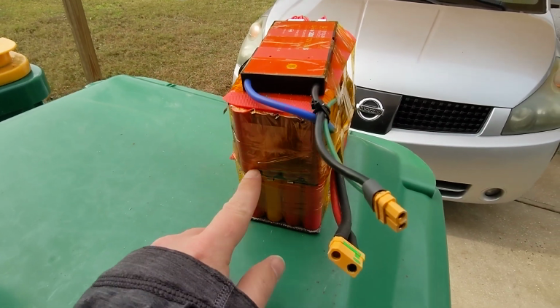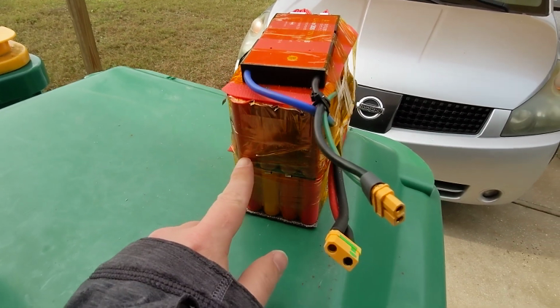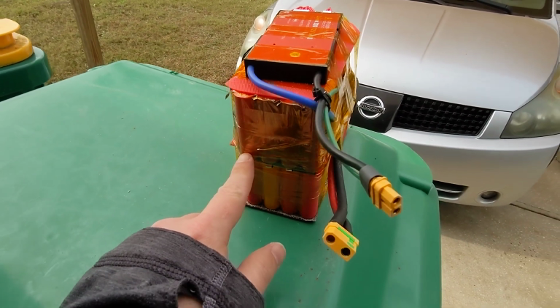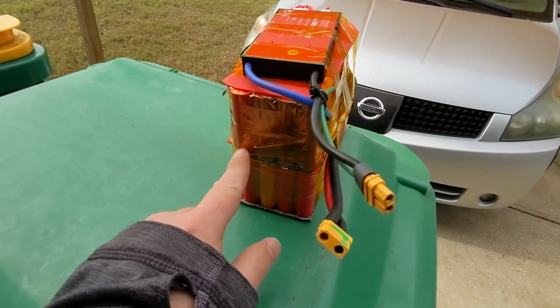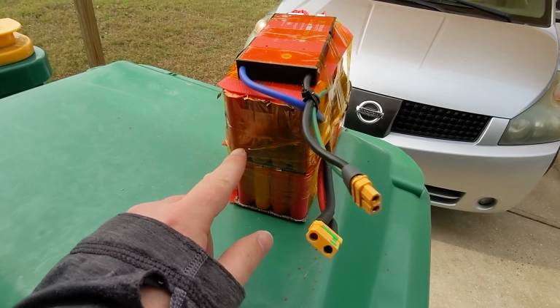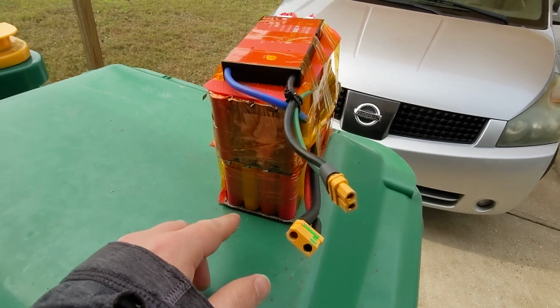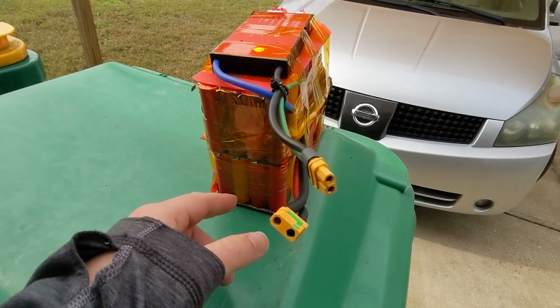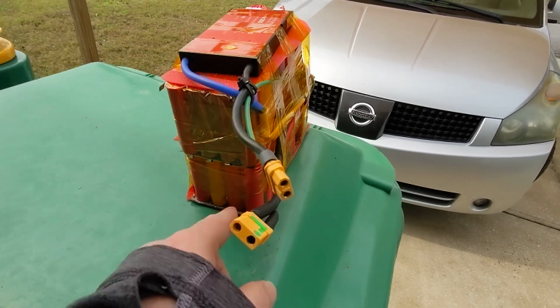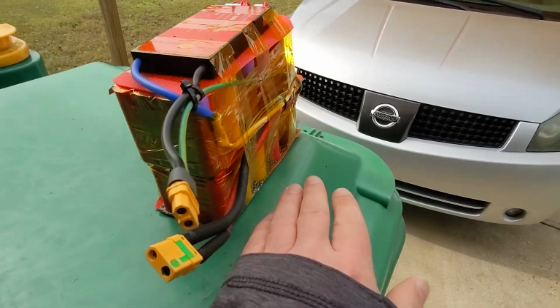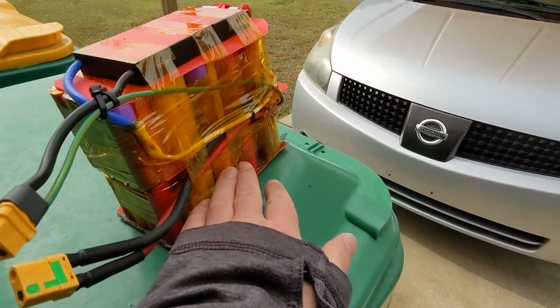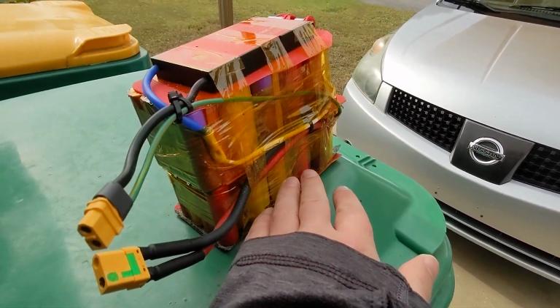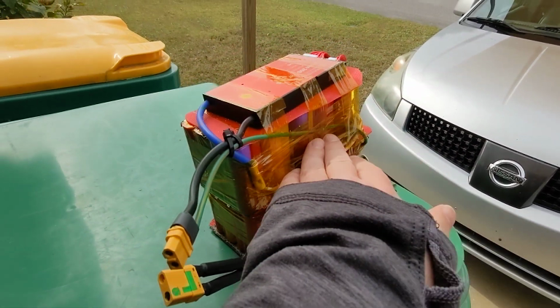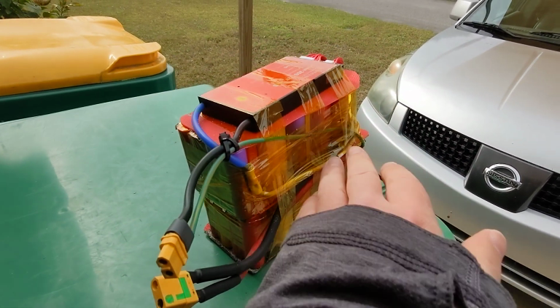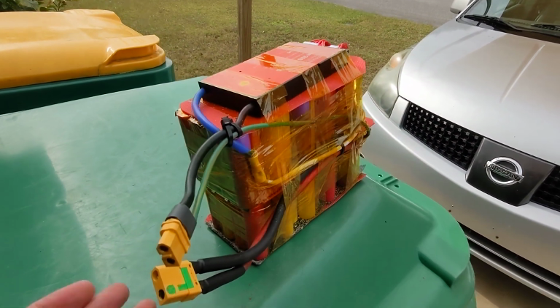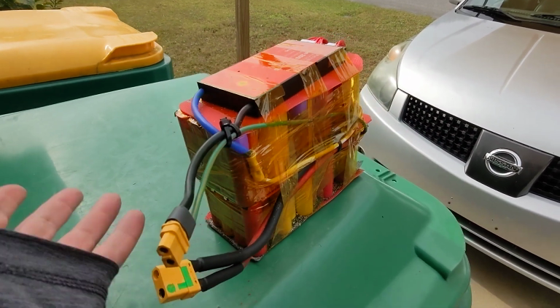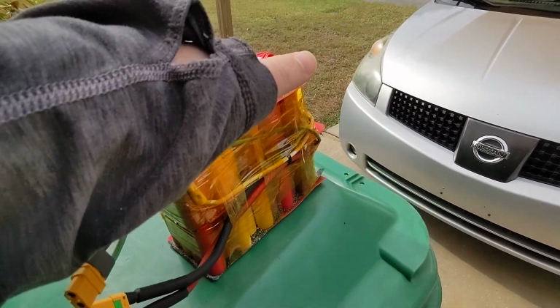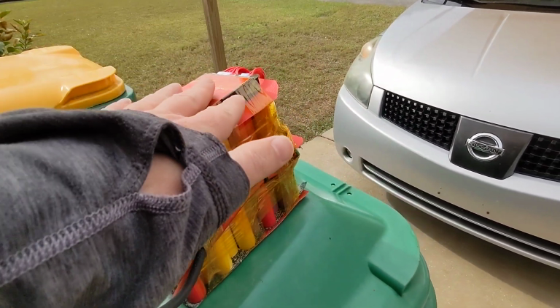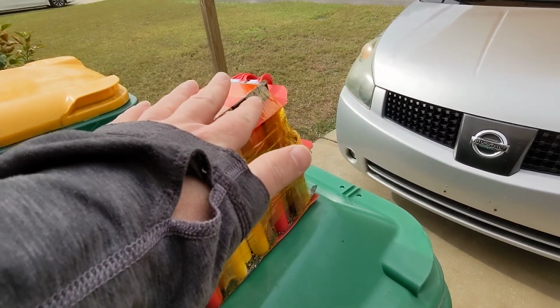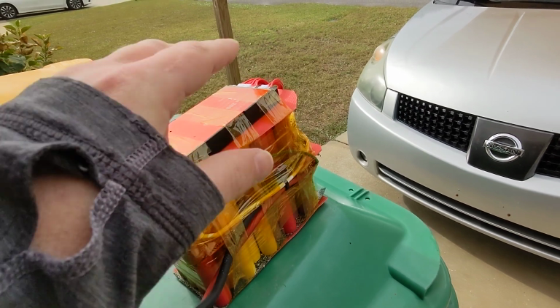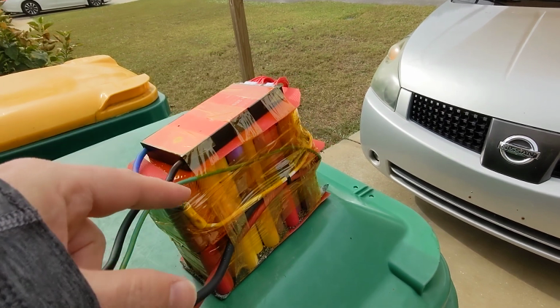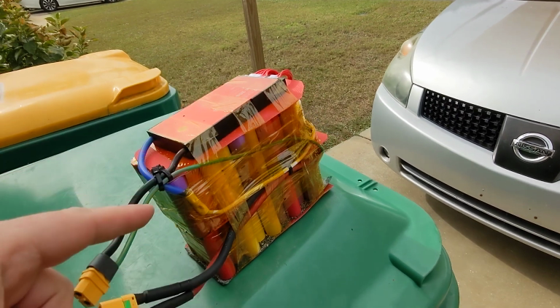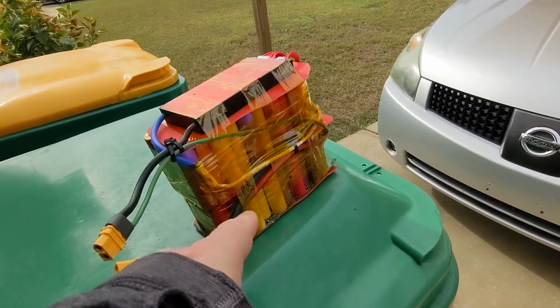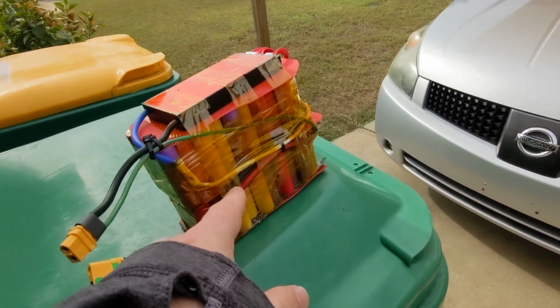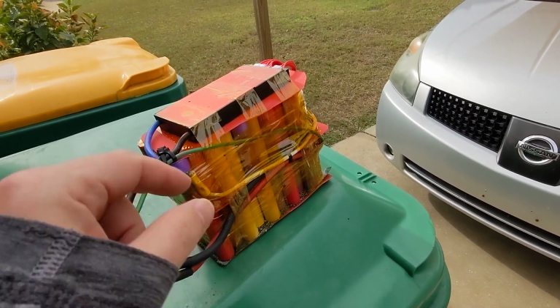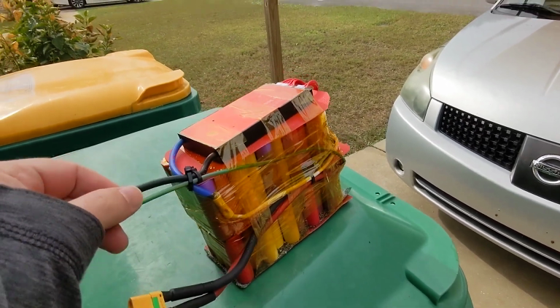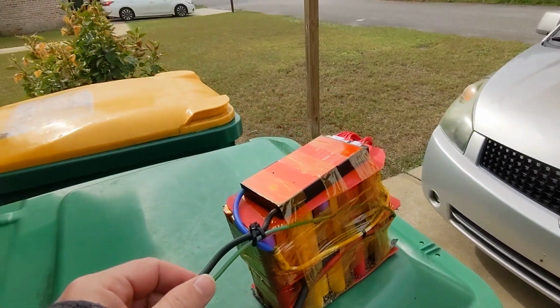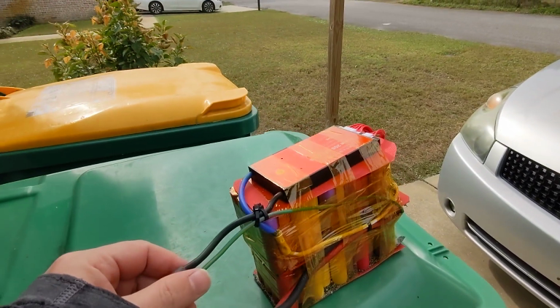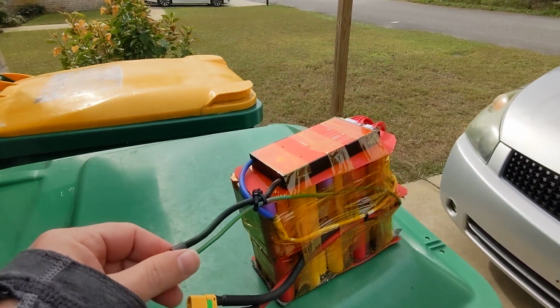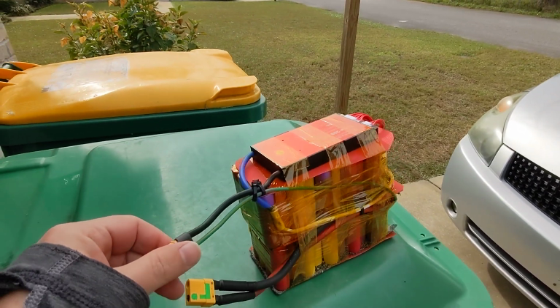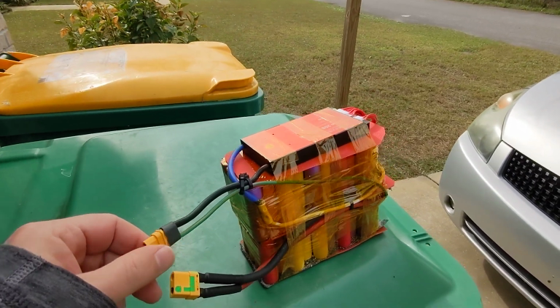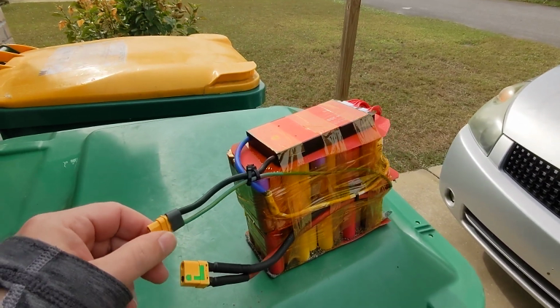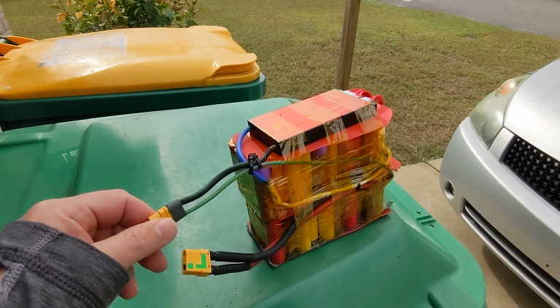The parallel ones get your capacity. So it's 10 down here, 10 down here. I folded the two stacks over and that gets me 20. This BMS is only connected for charging.